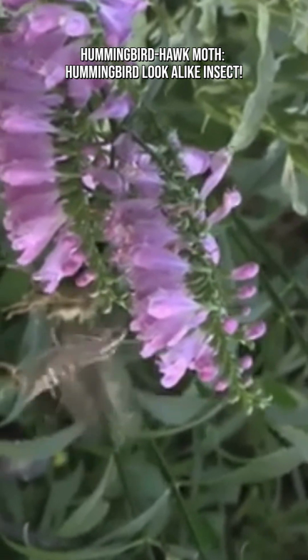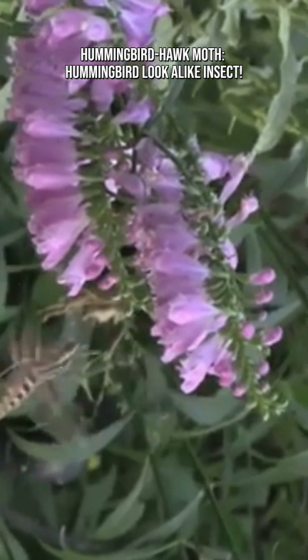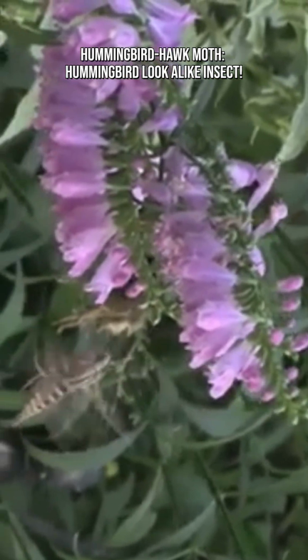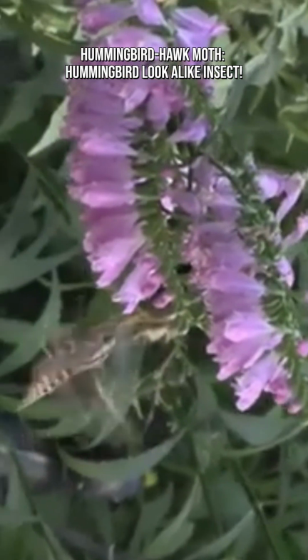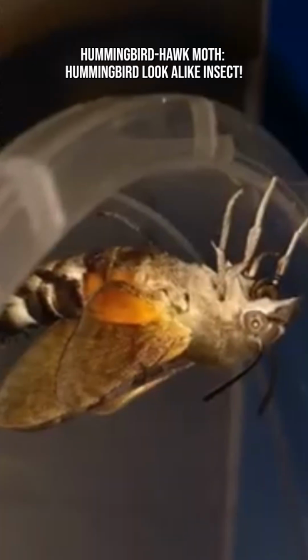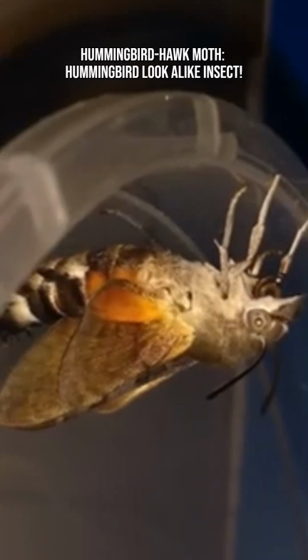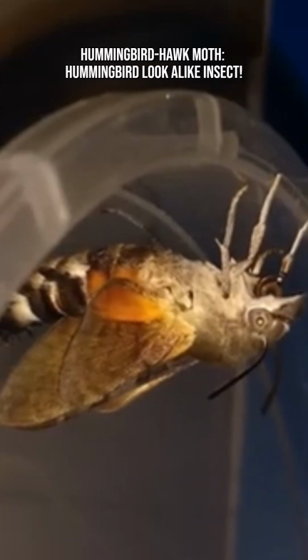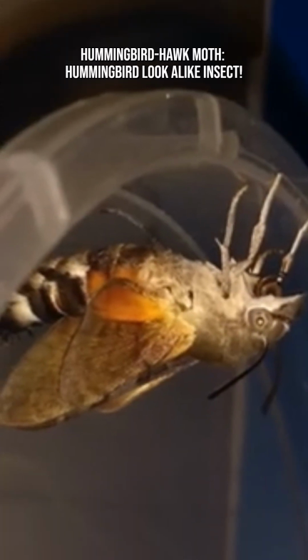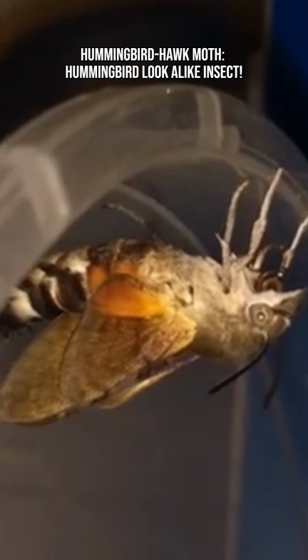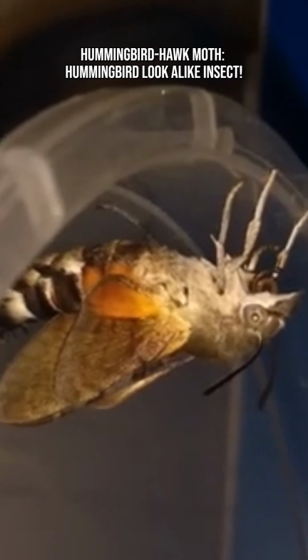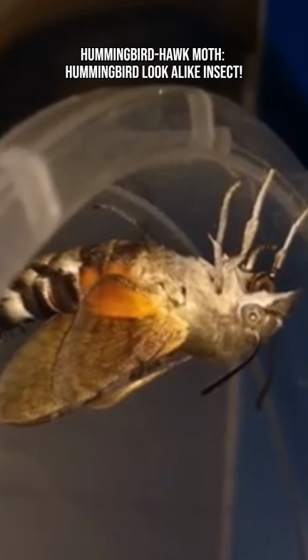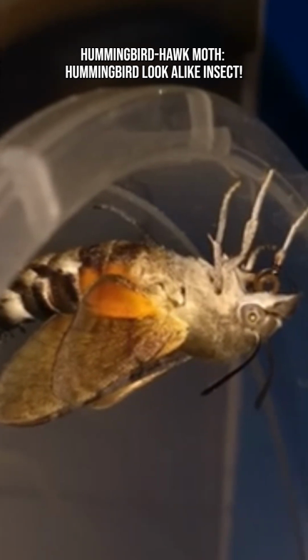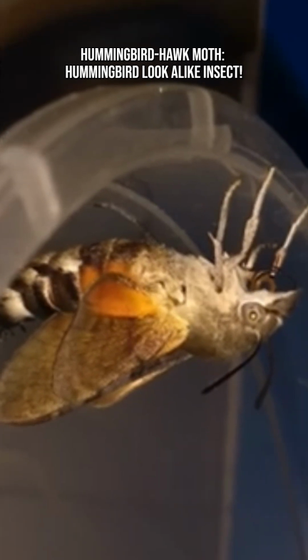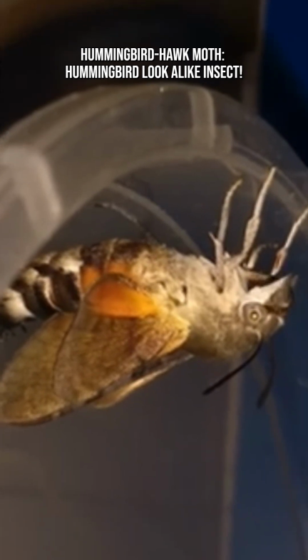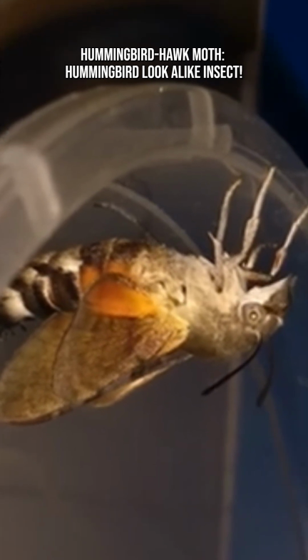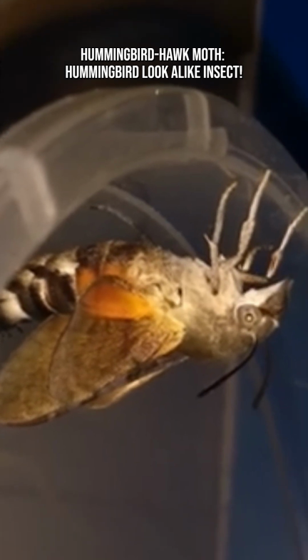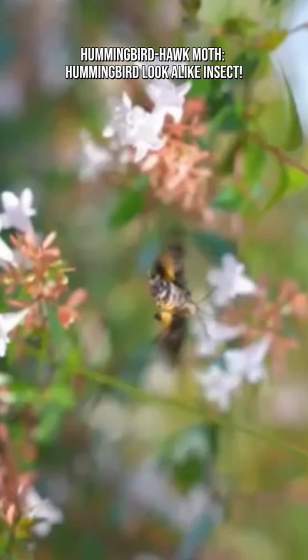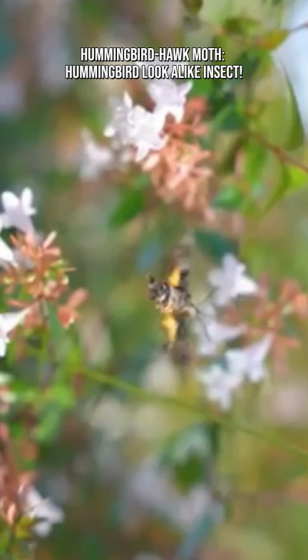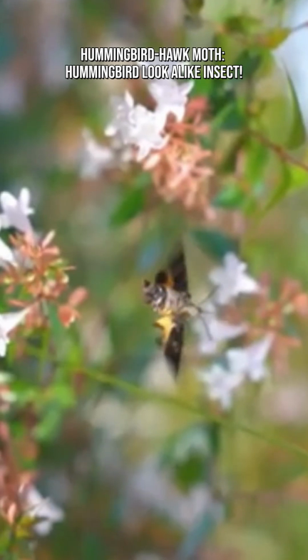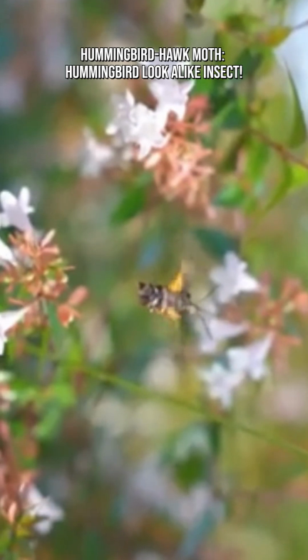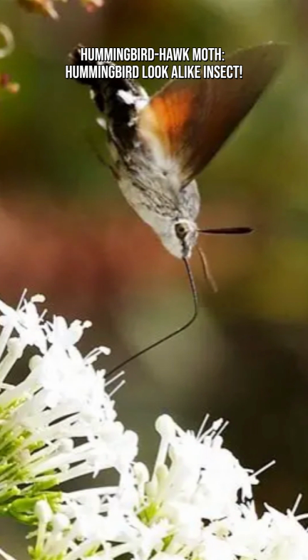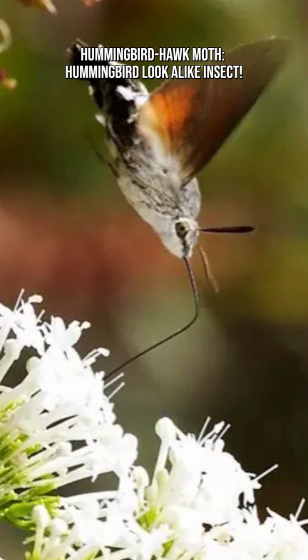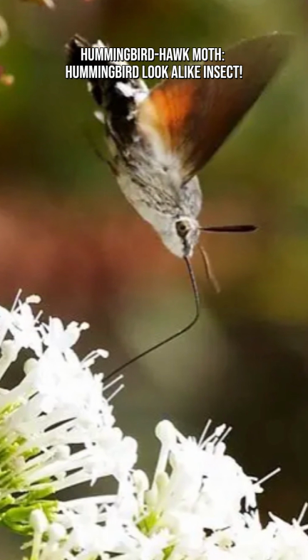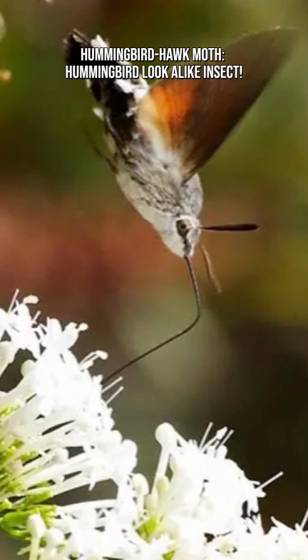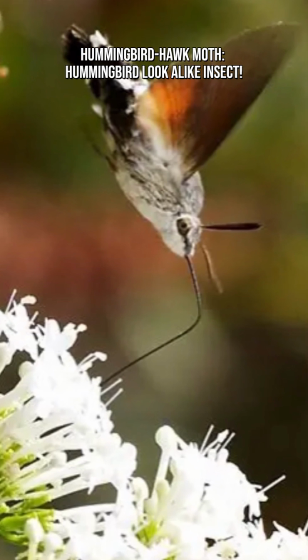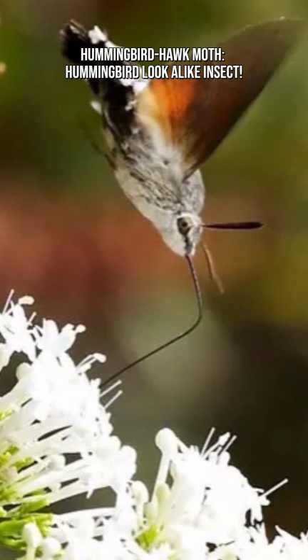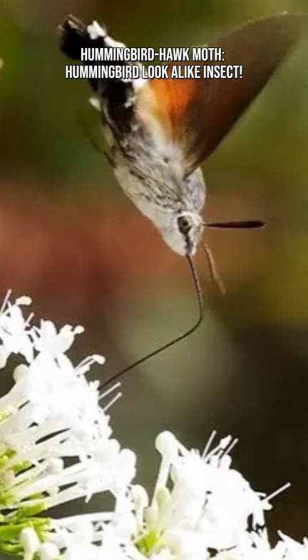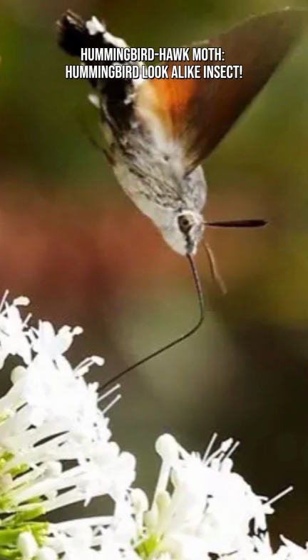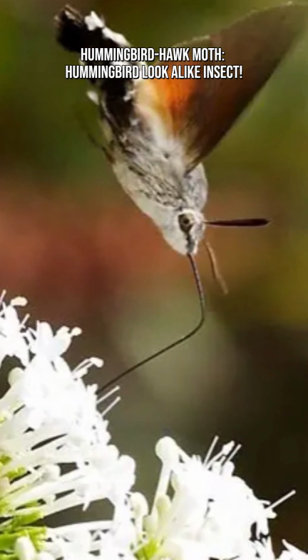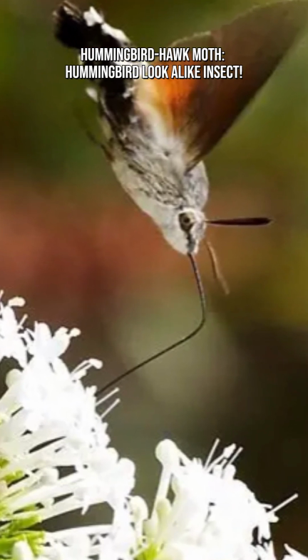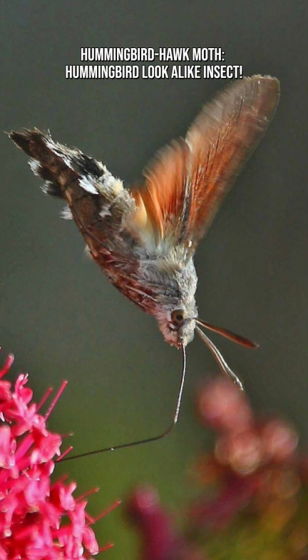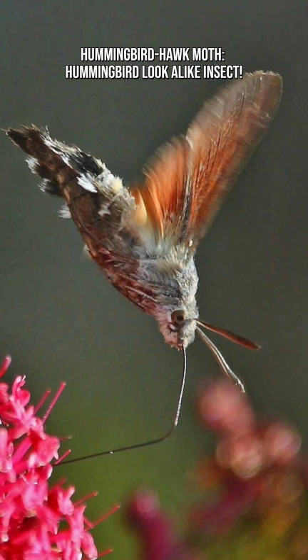Most moths are nocturnal — not this one. Hummingbird hawk moths are diurnal, preferring bright sunlight and warm weather. This daytime activity adds to the confusion, leading people to assume it must be a bird.